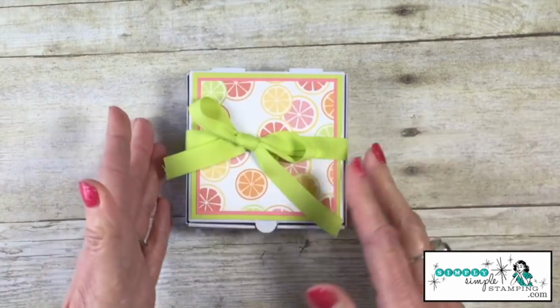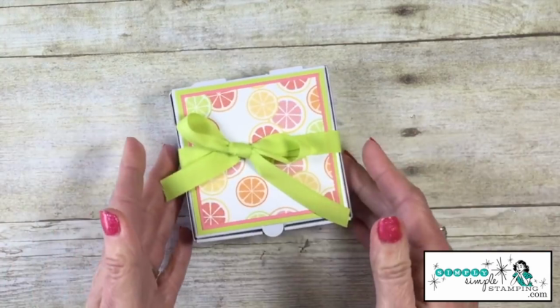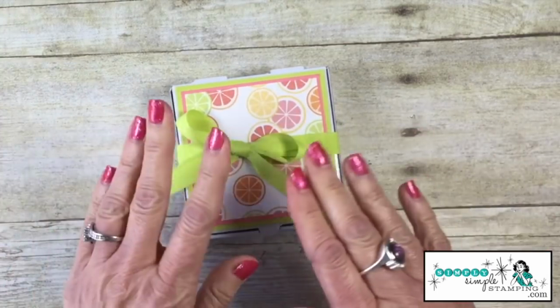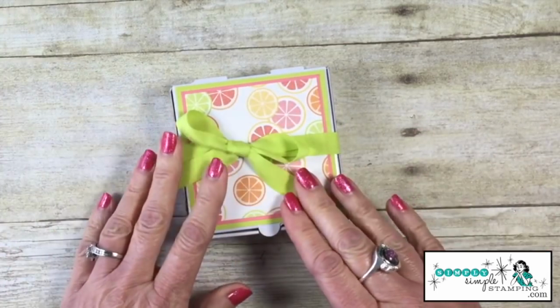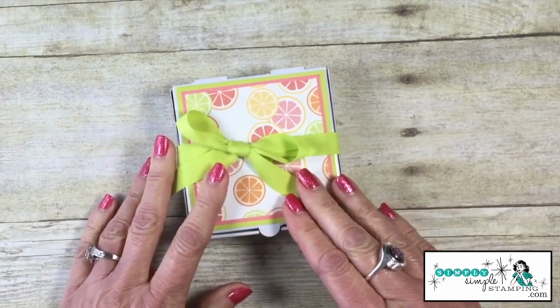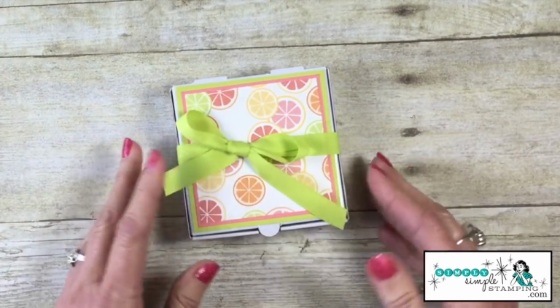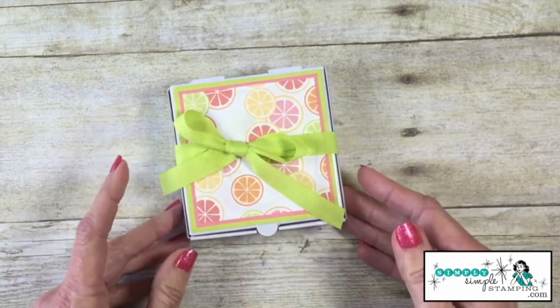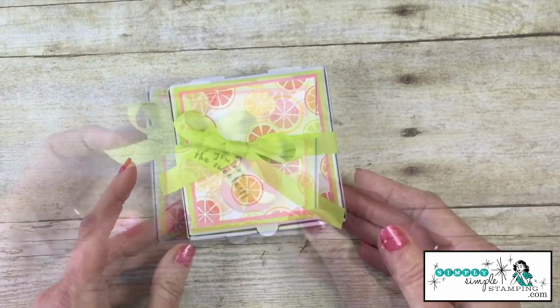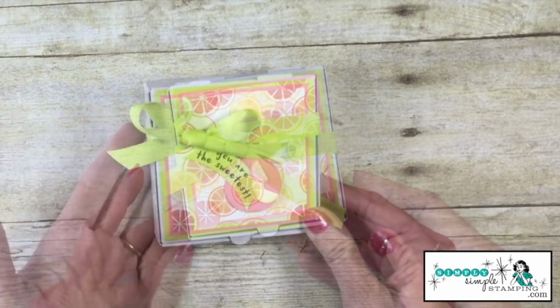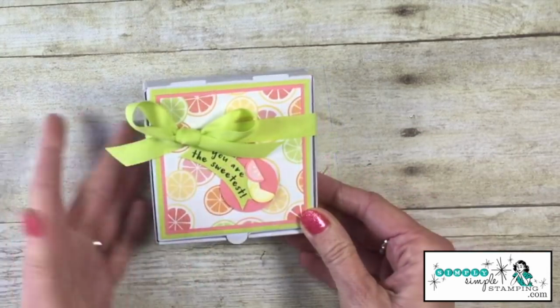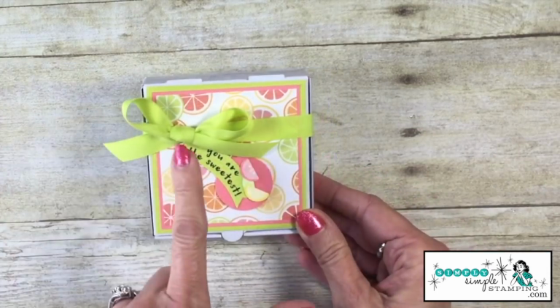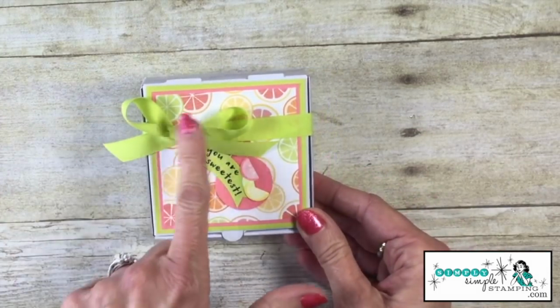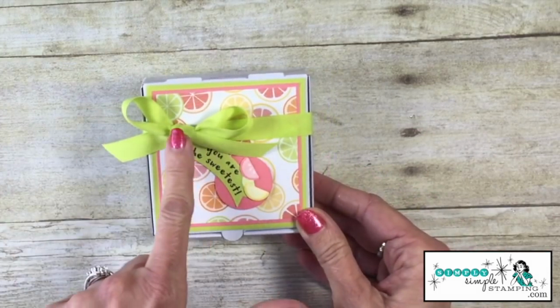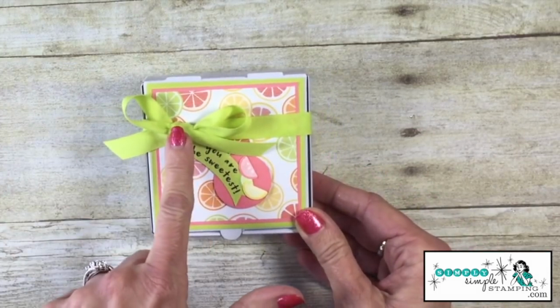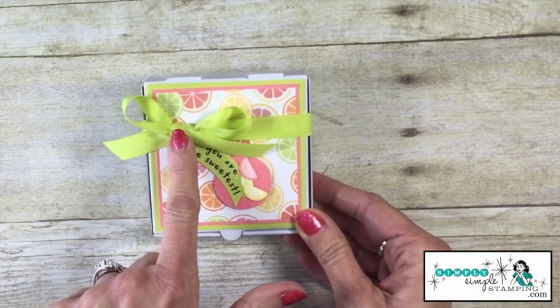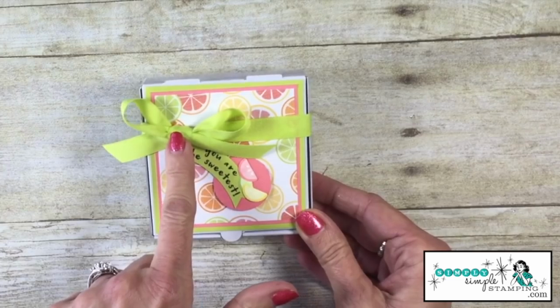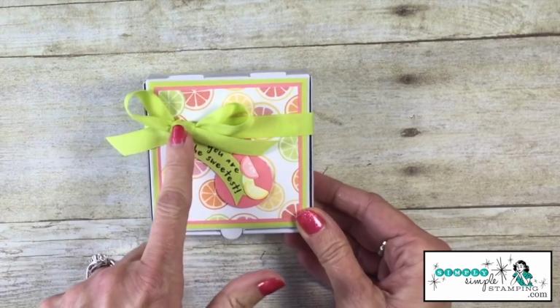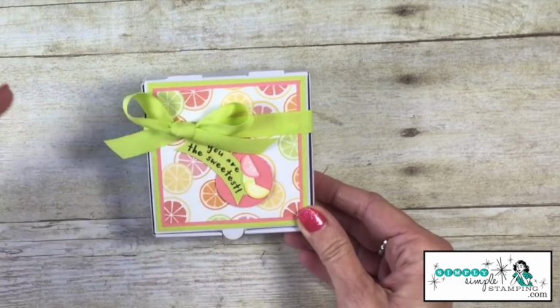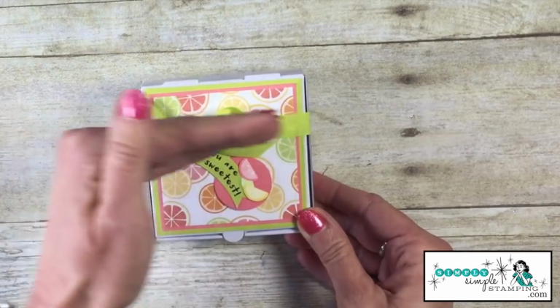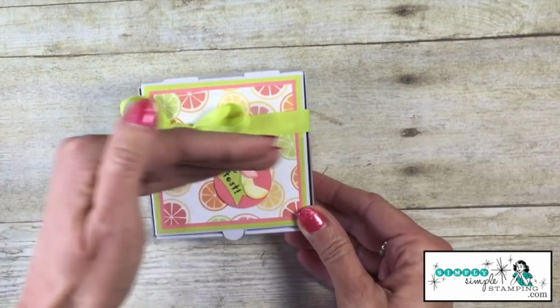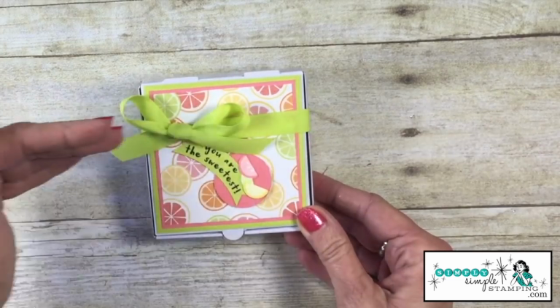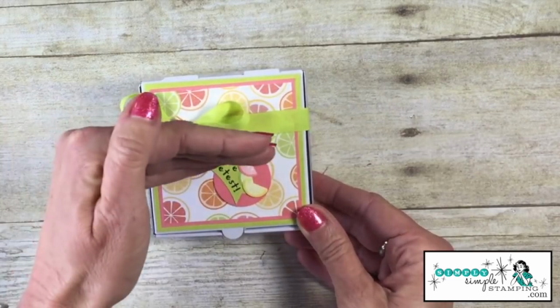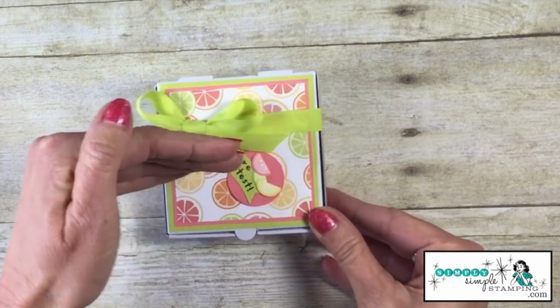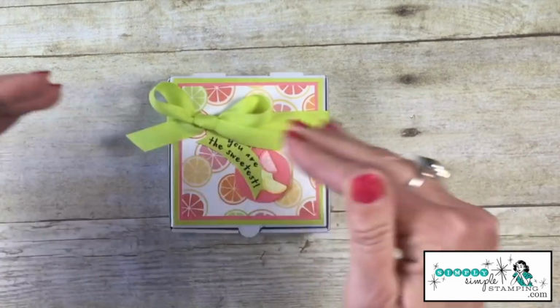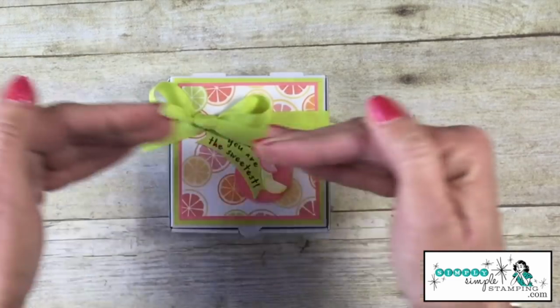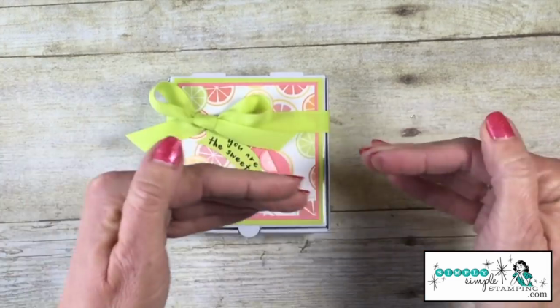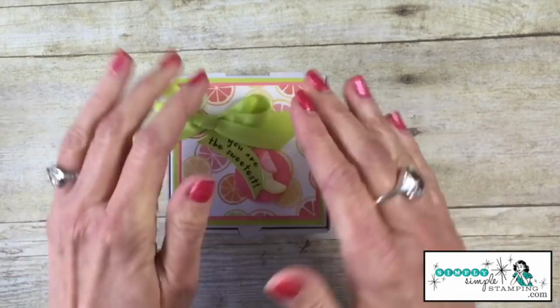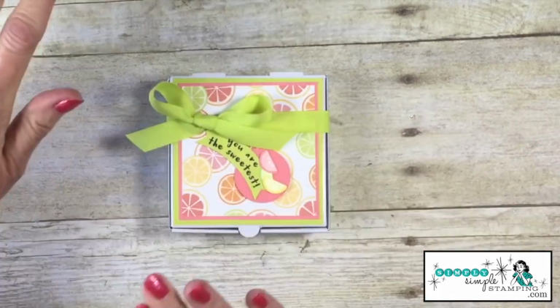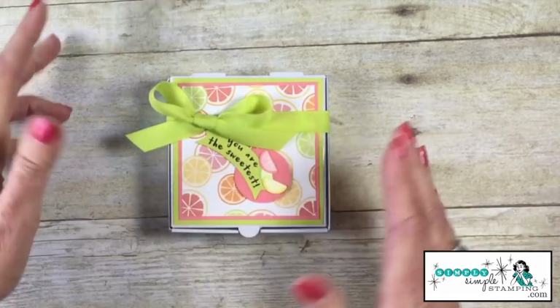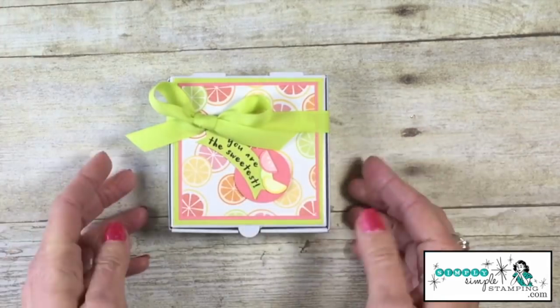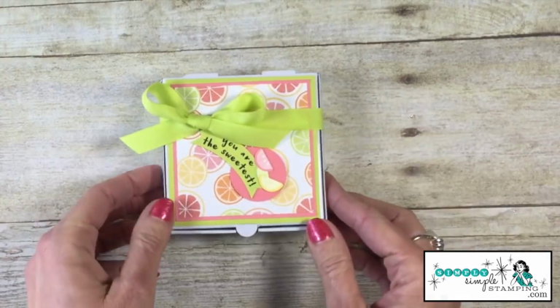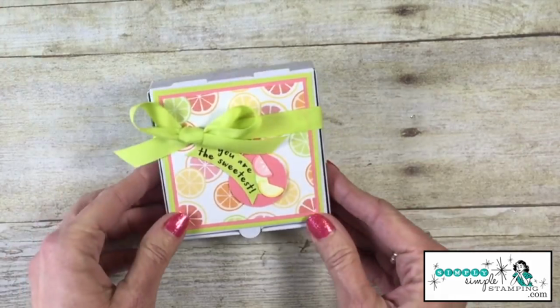At this point, let's trim down the tails, and there you go. See how nice the center of the bow is, and the bow lays straight across versus skiwampus.